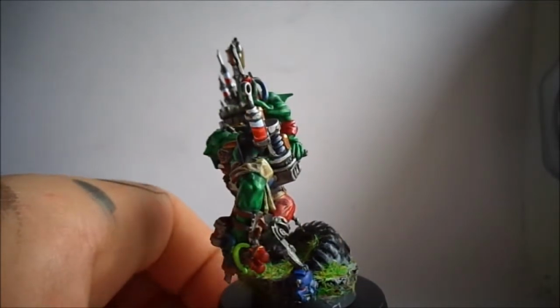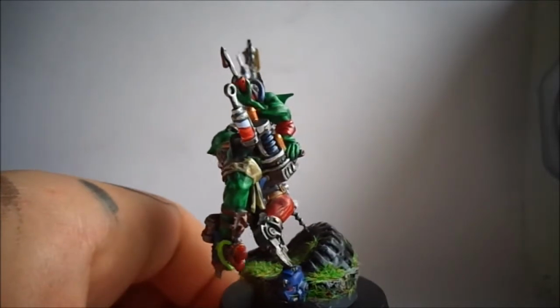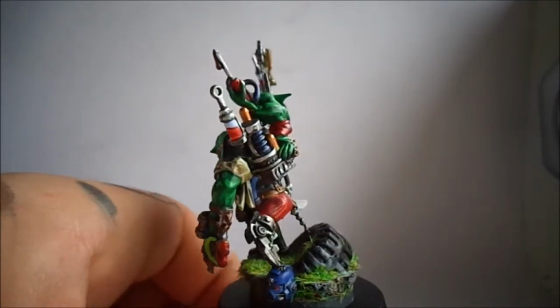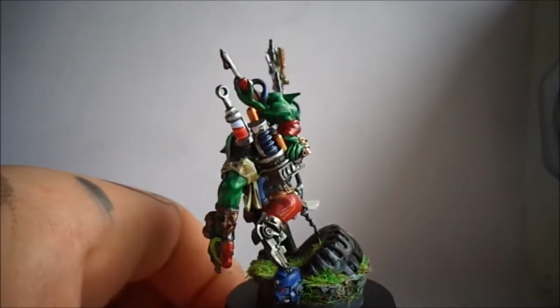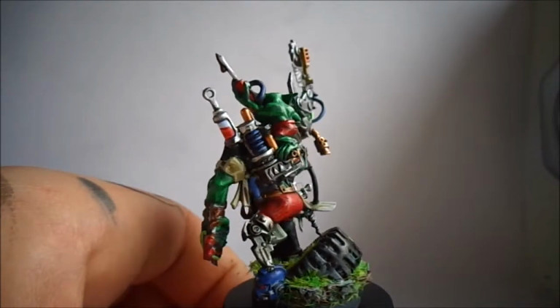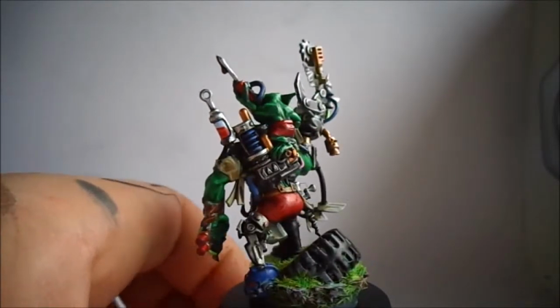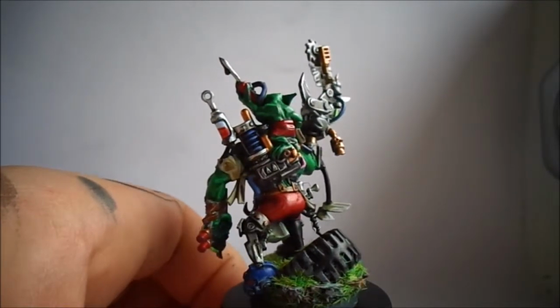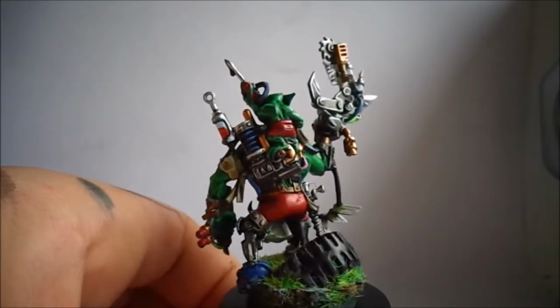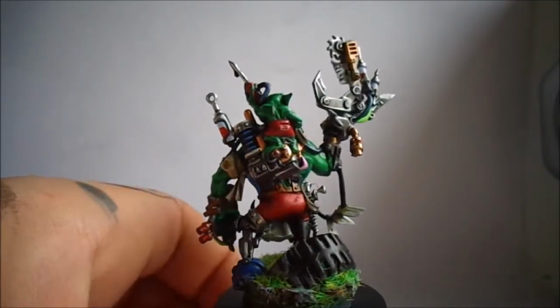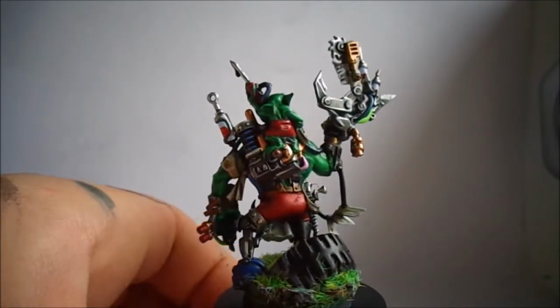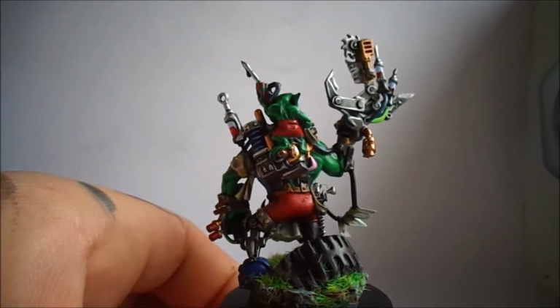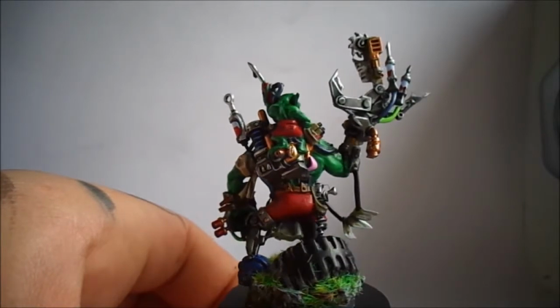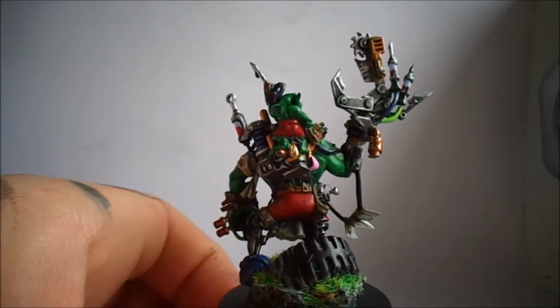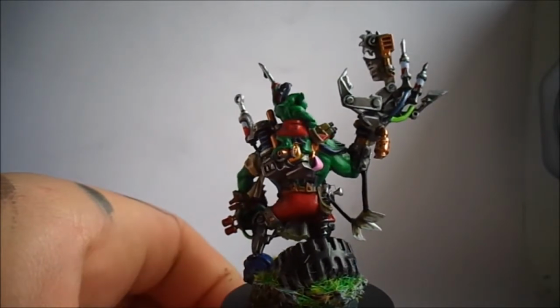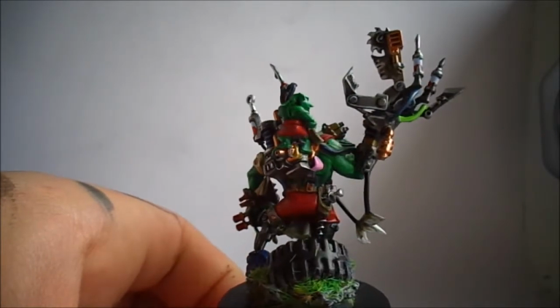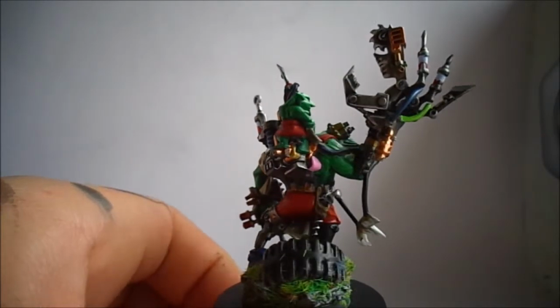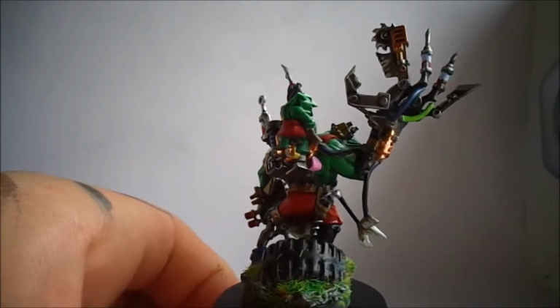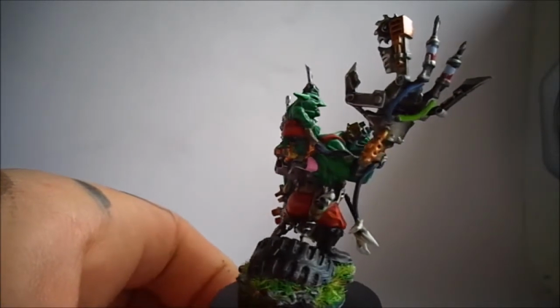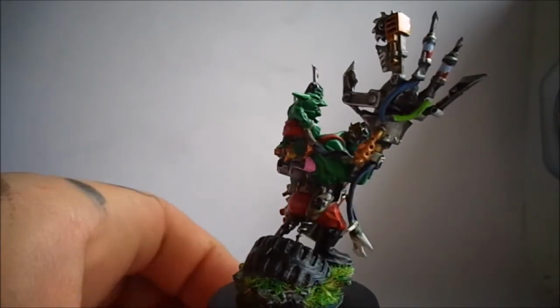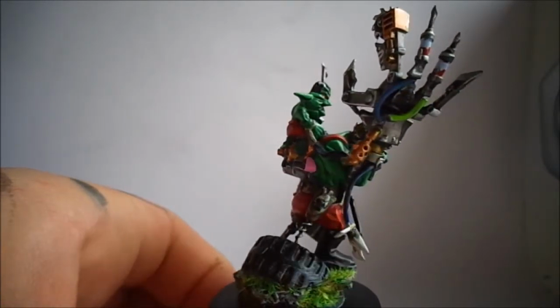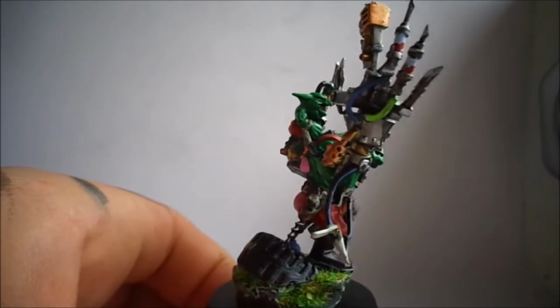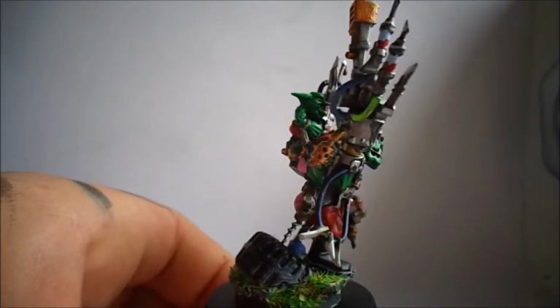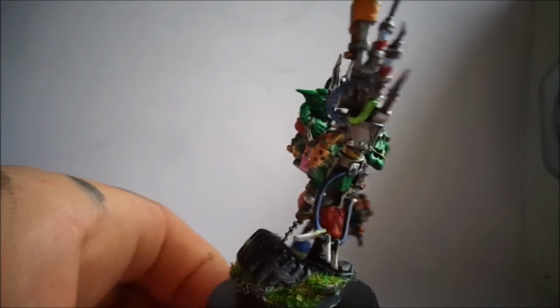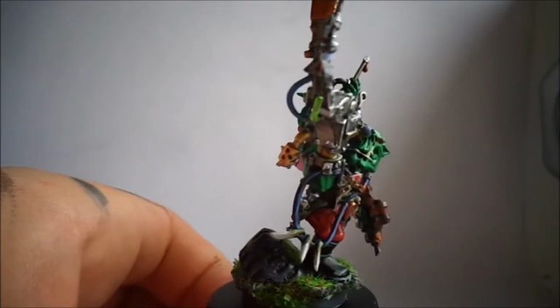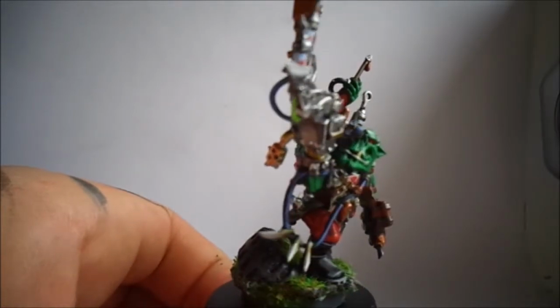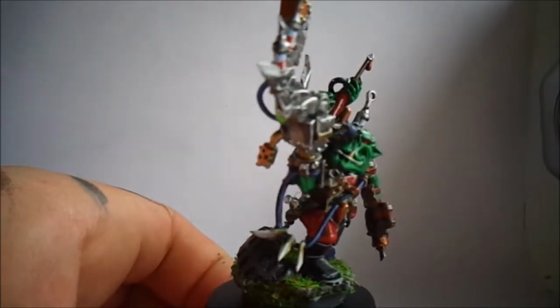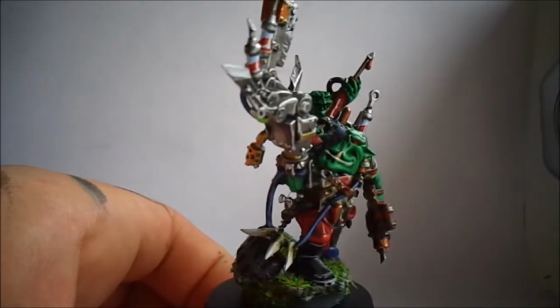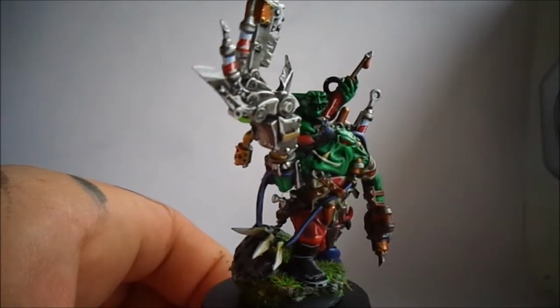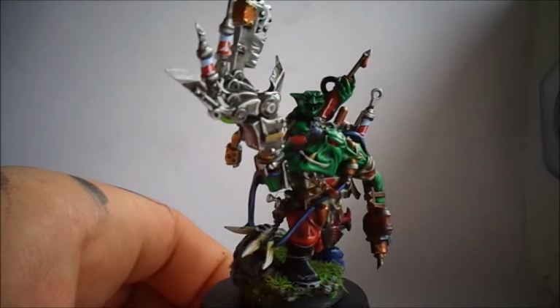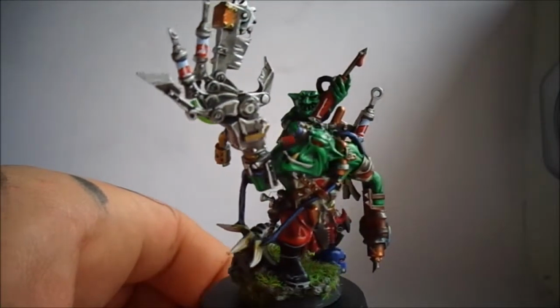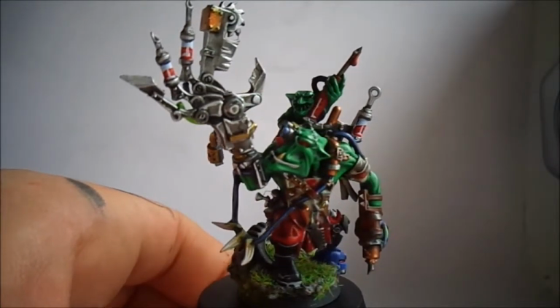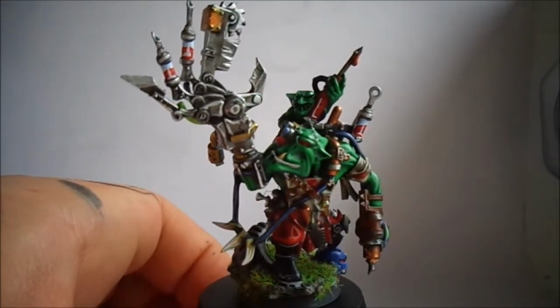The claw I really enjoyed painting — it would make a great piece for a chaos conversion, I think. And with it being plastic, it's a lot easier to come by and chop up than a finecast model, though he is still a pricey model.